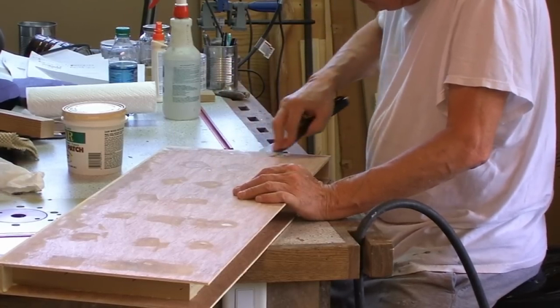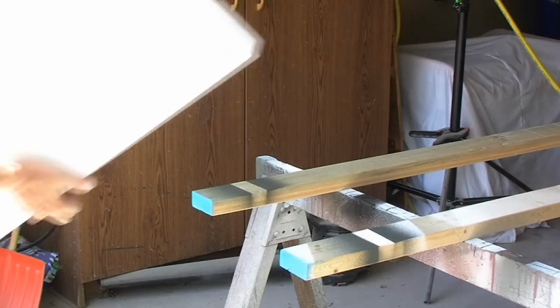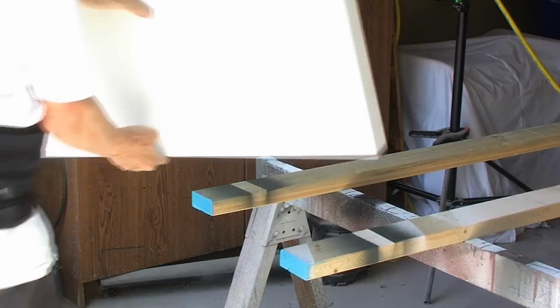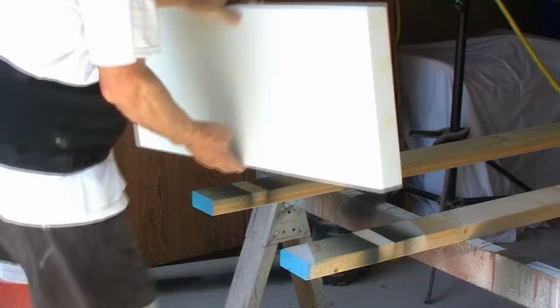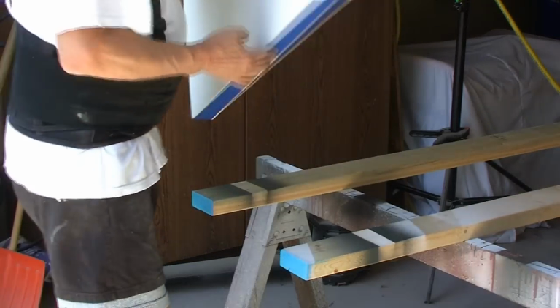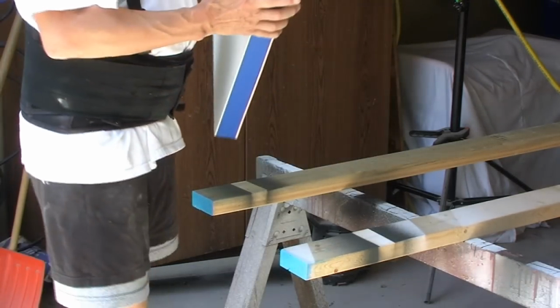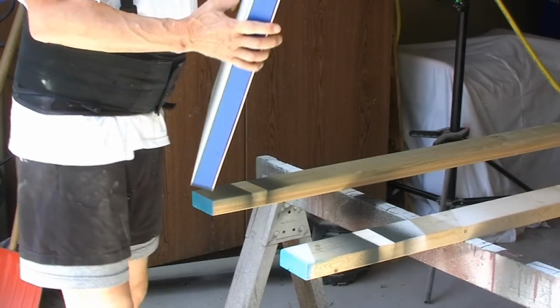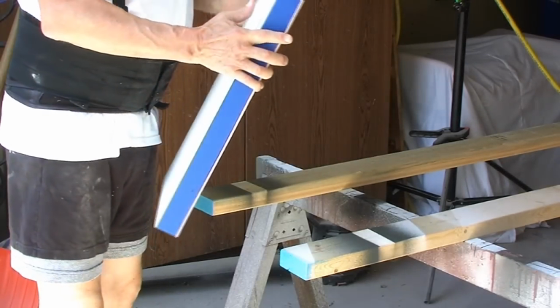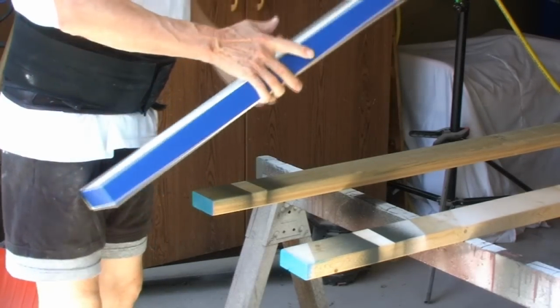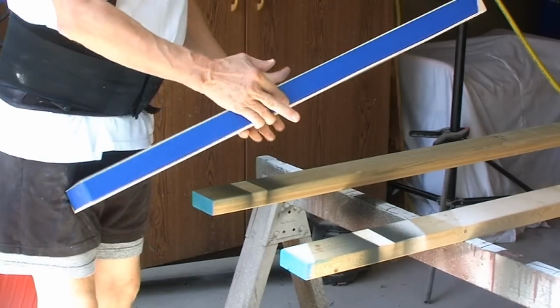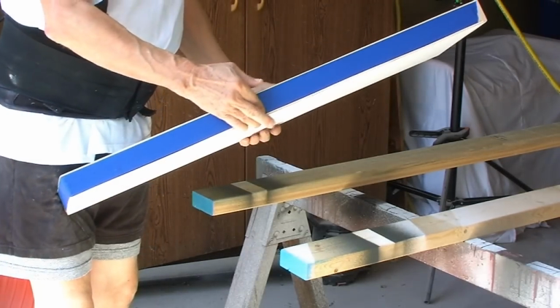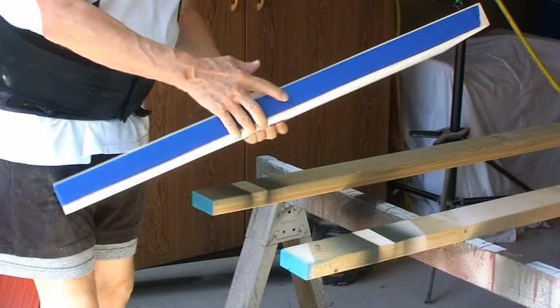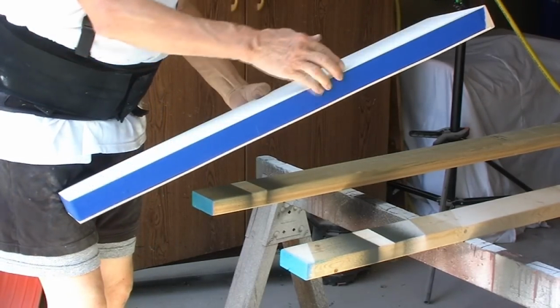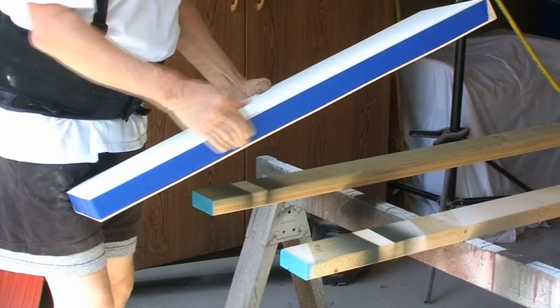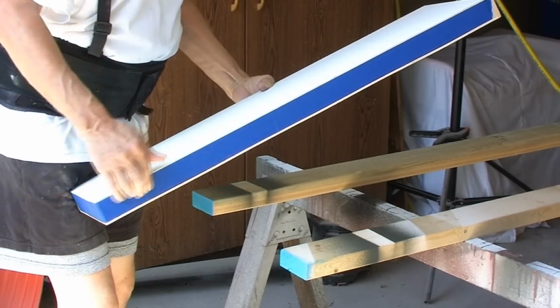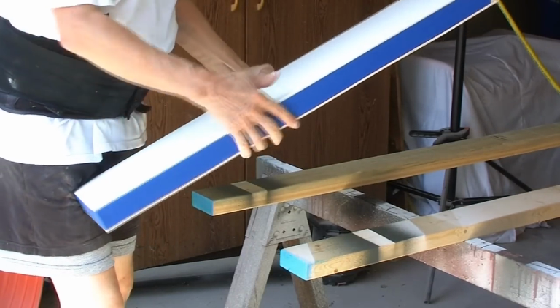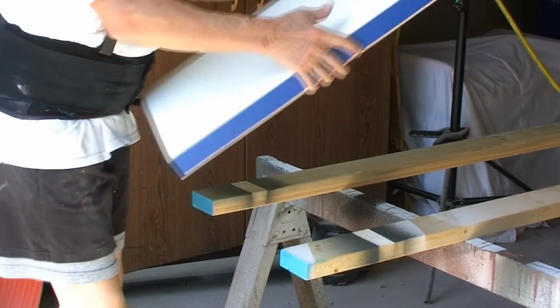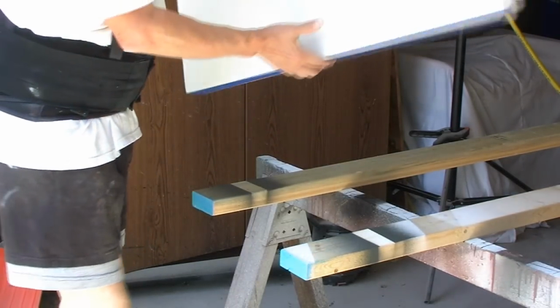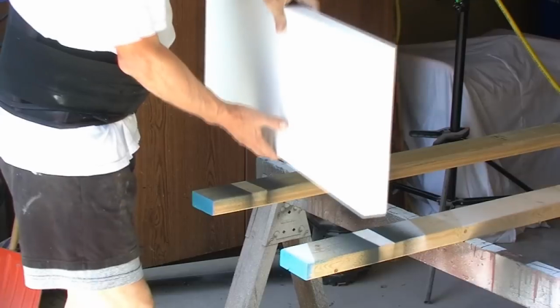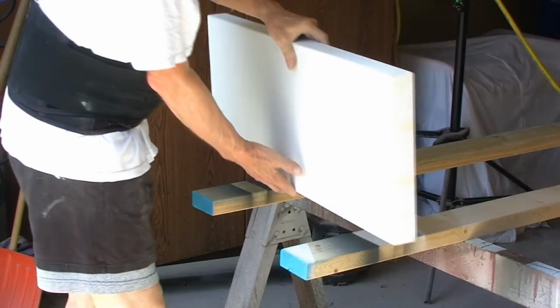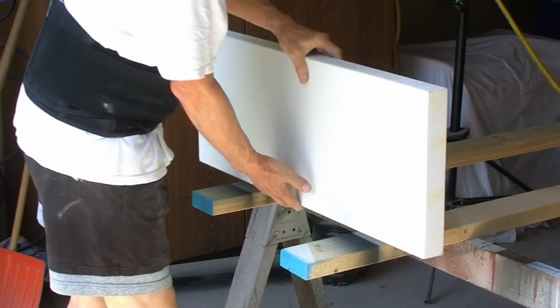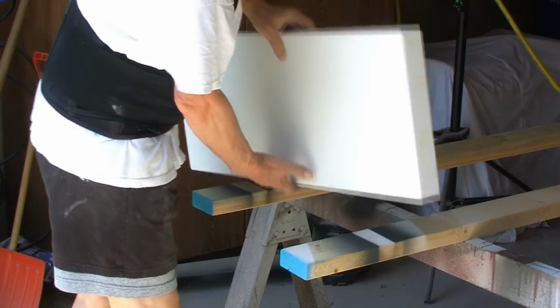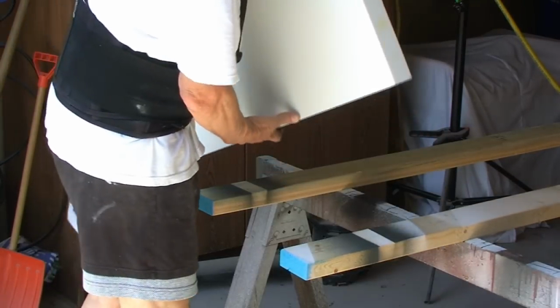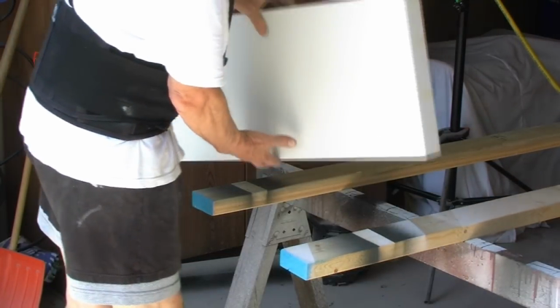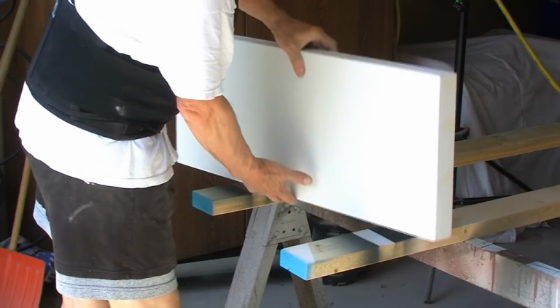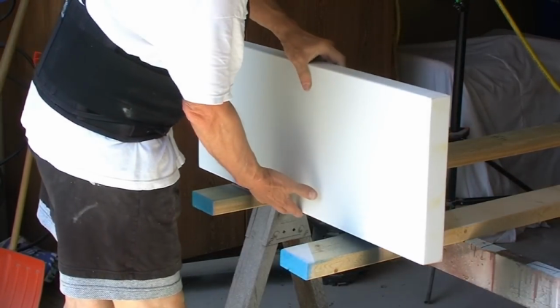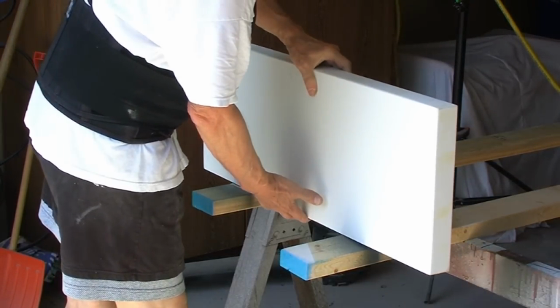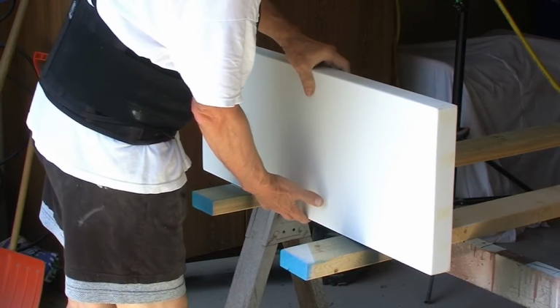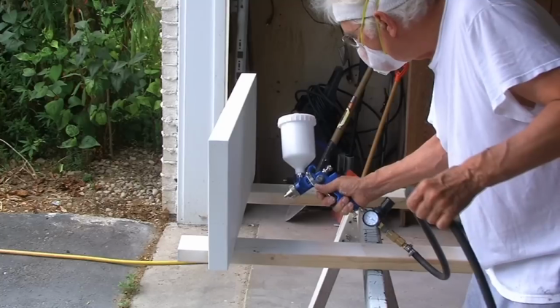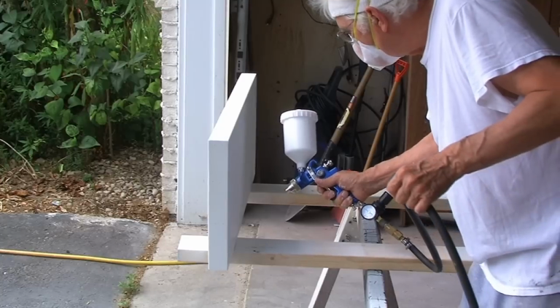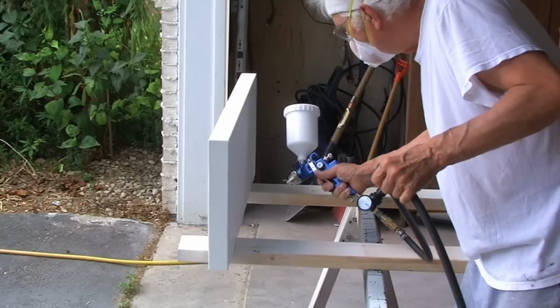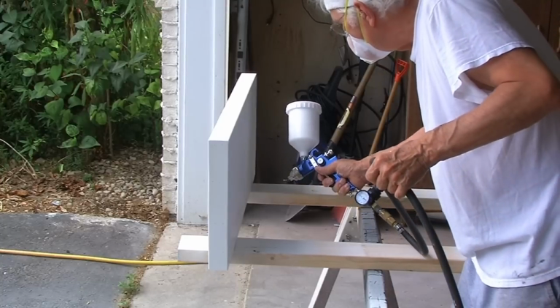I sanded the shelves with 220 grit paper on an orbital sander. I also masked off the wall support. The bare wood will have better adhesion when fastening the shelves to the wall.